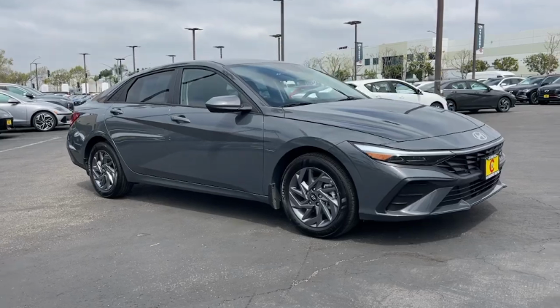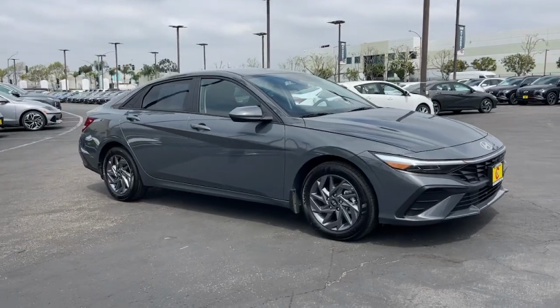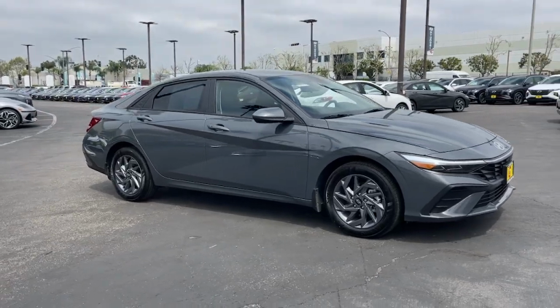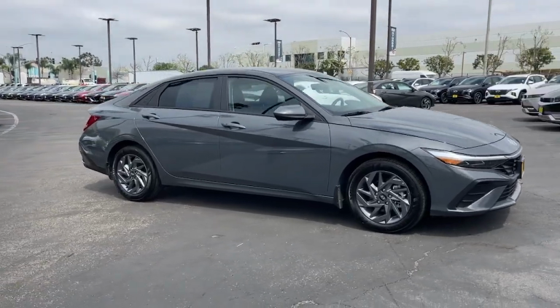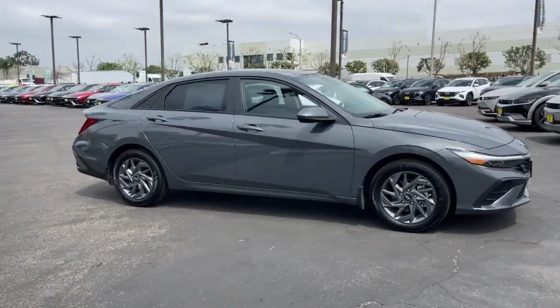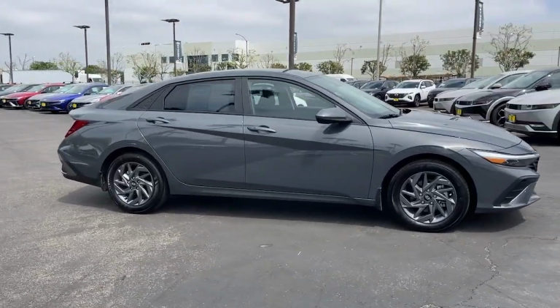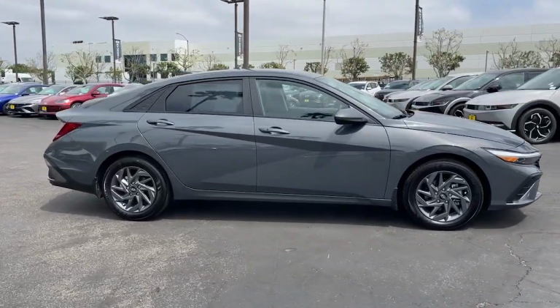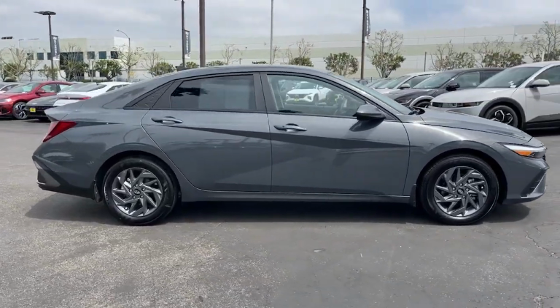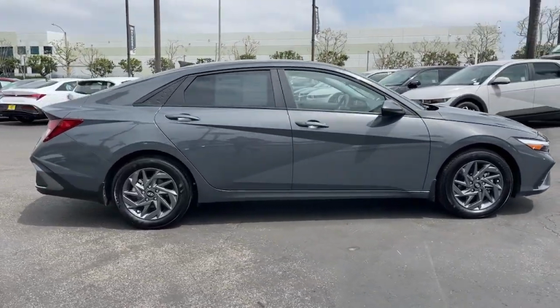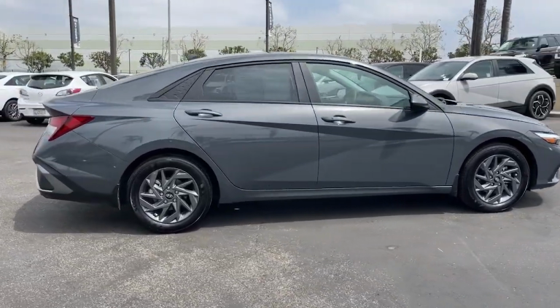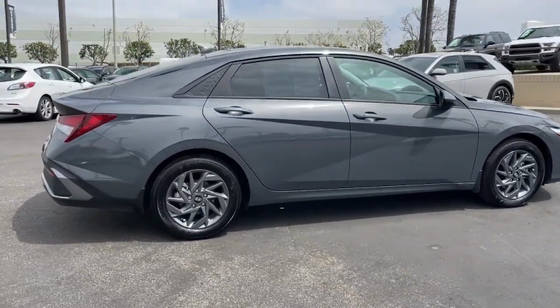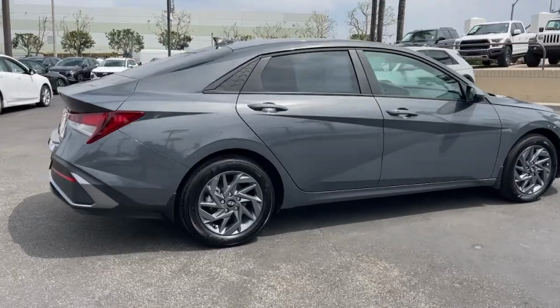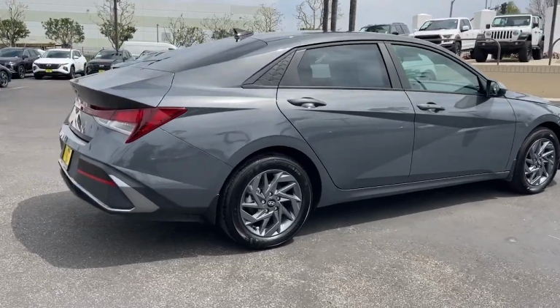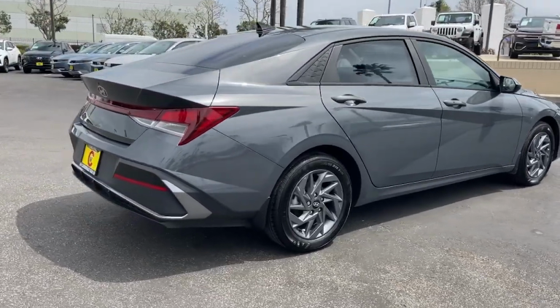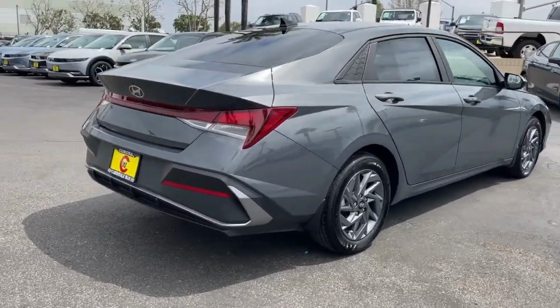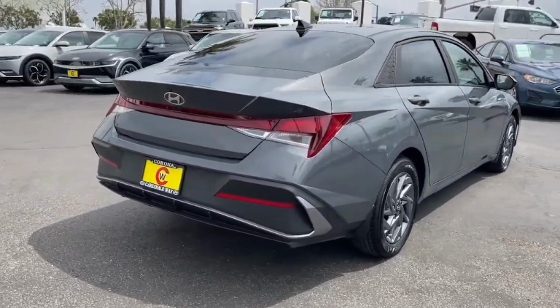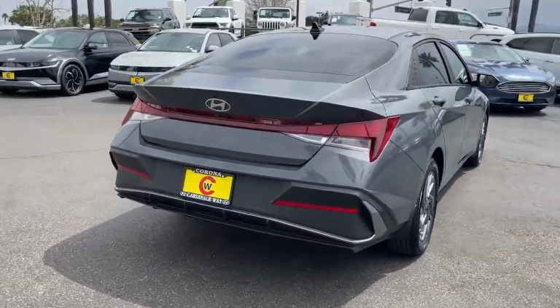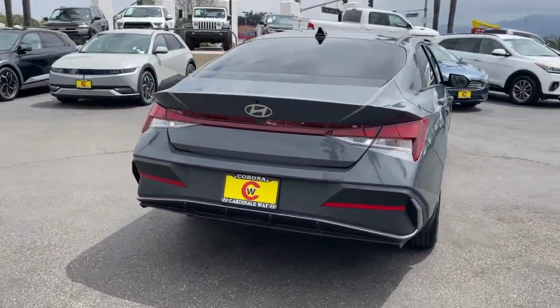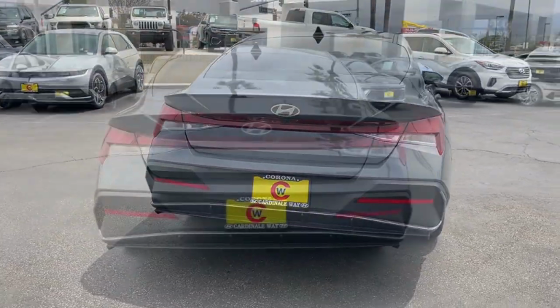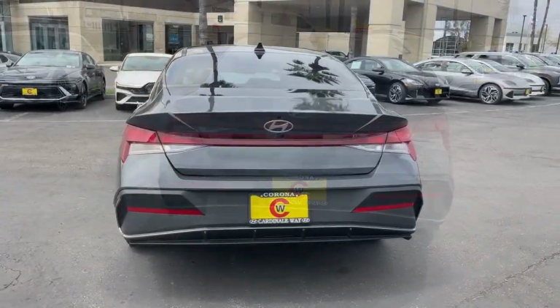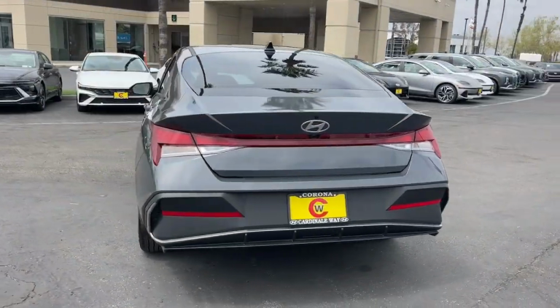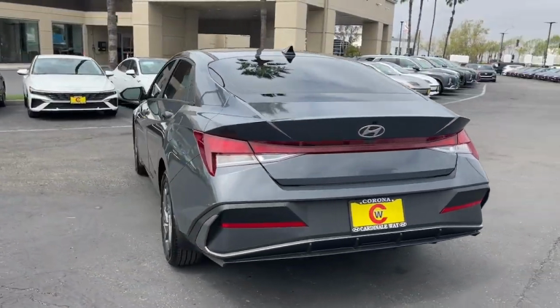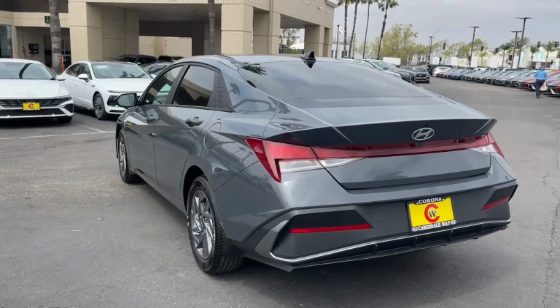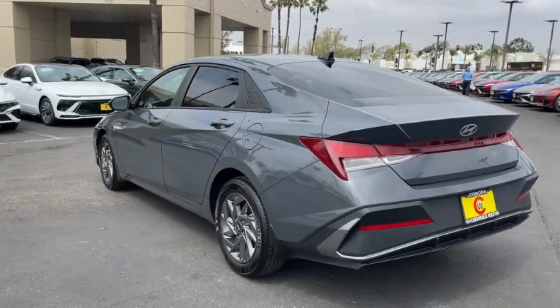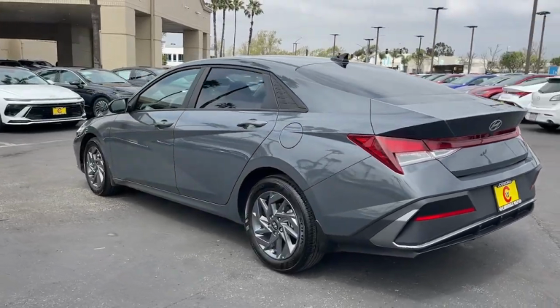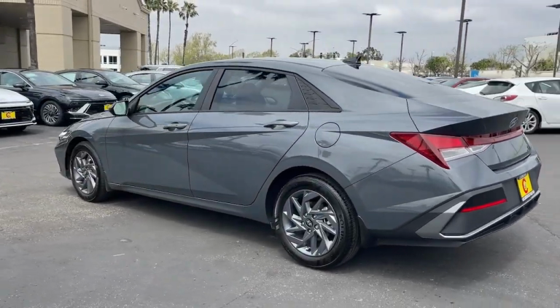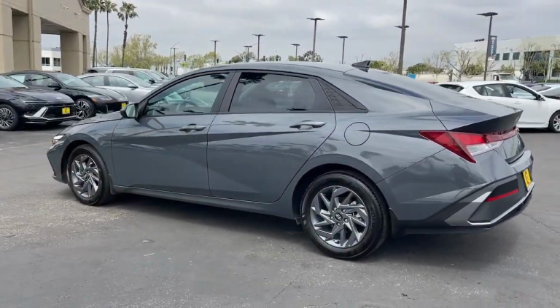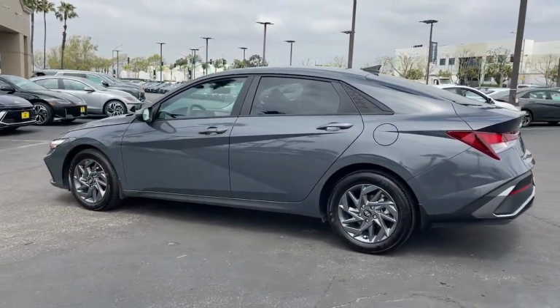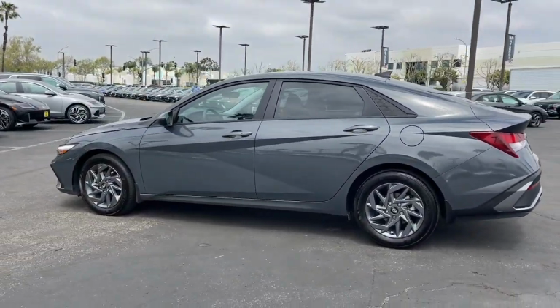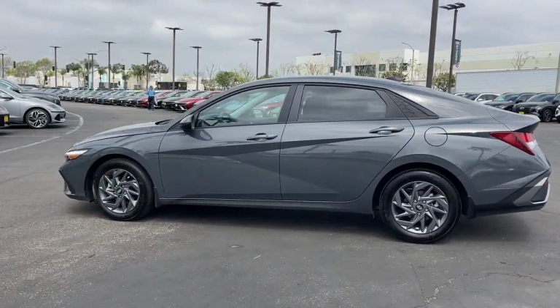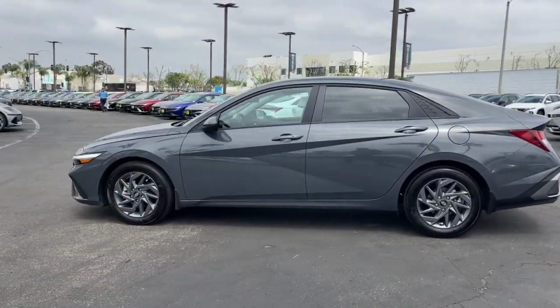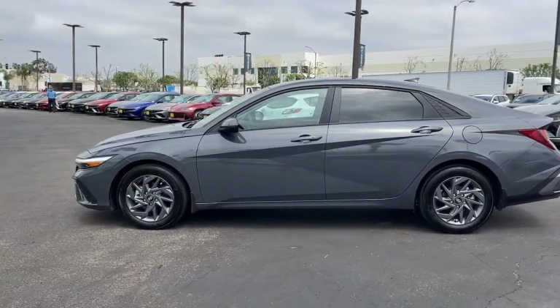Looking for your dream car? It could be the 2024 Hyundai Elantra. This vehicle is an outstanding buy with fewer than 5,000 miles on the odometer. Start your day in smart style in this feature-packed Elantra.